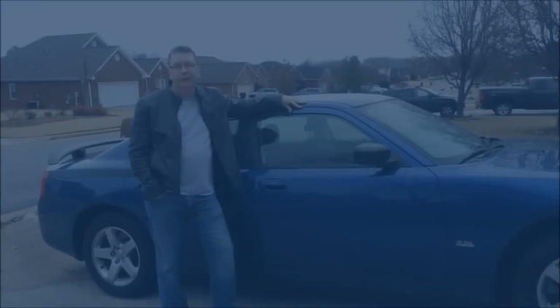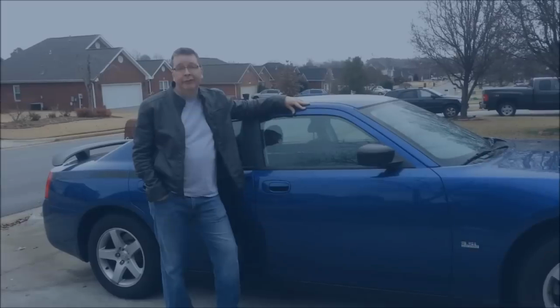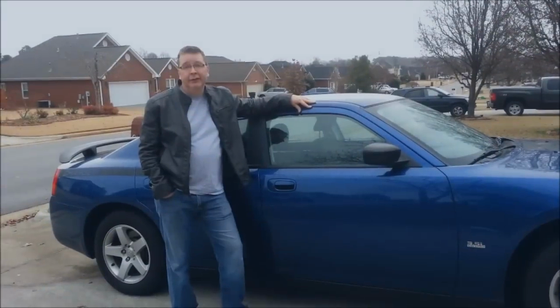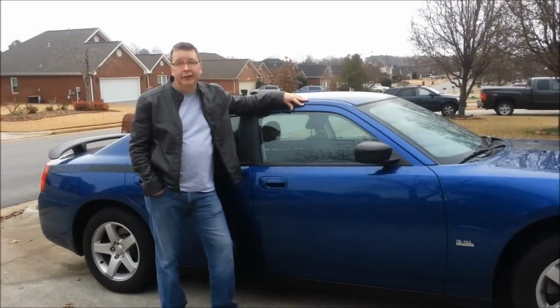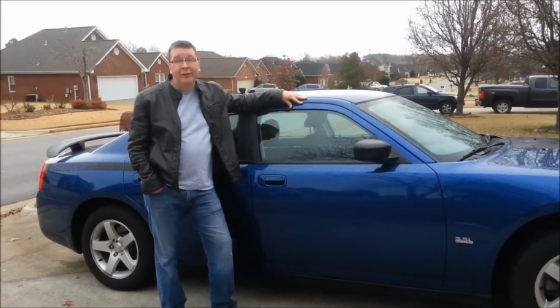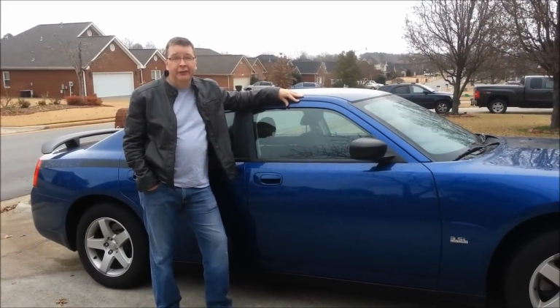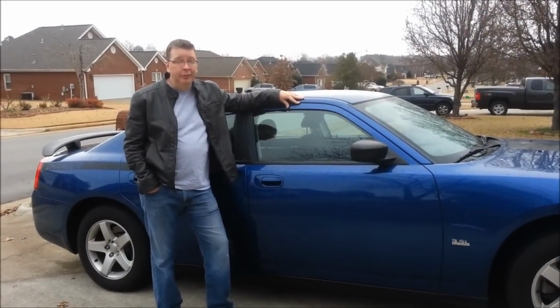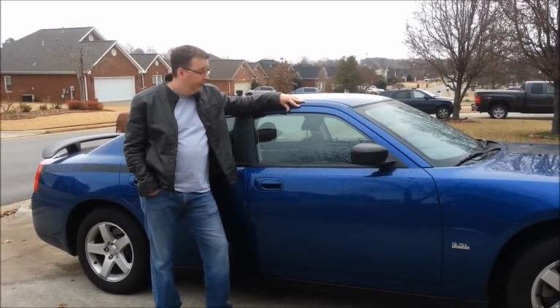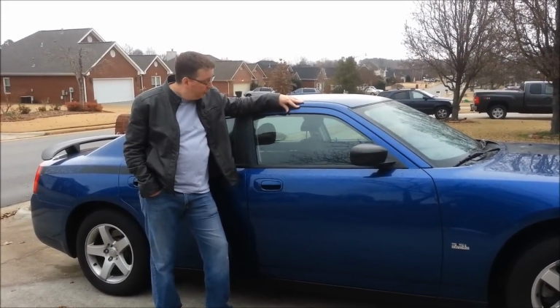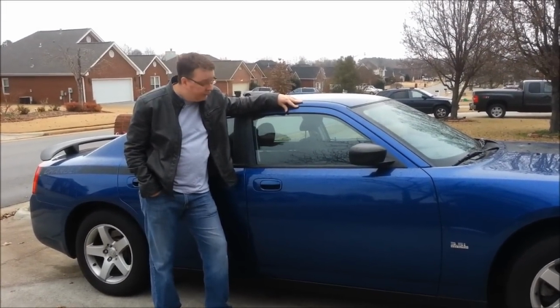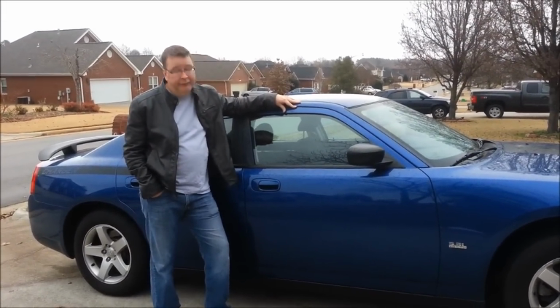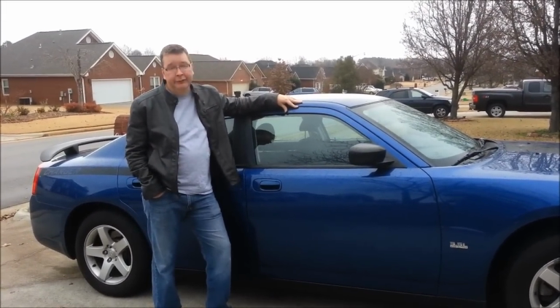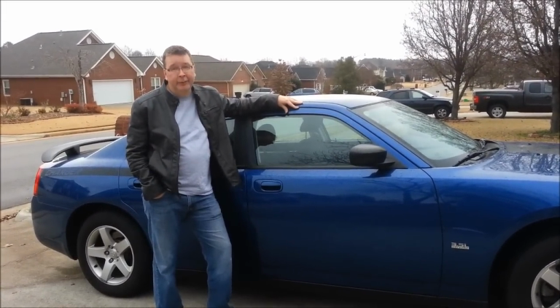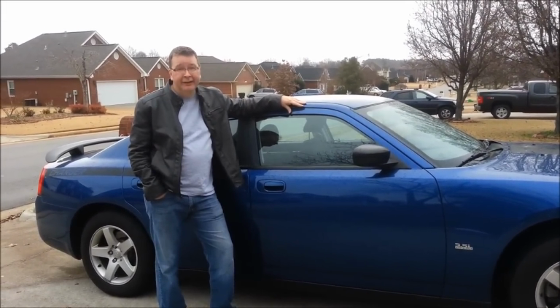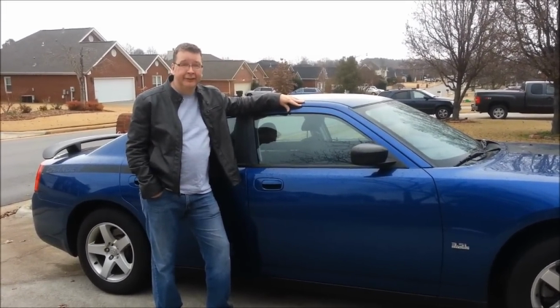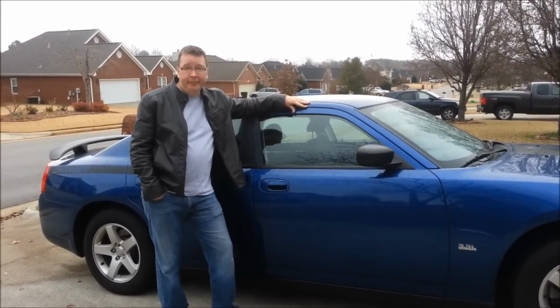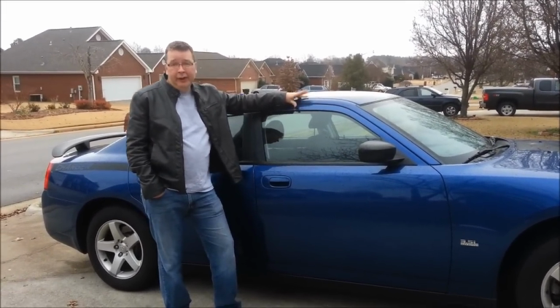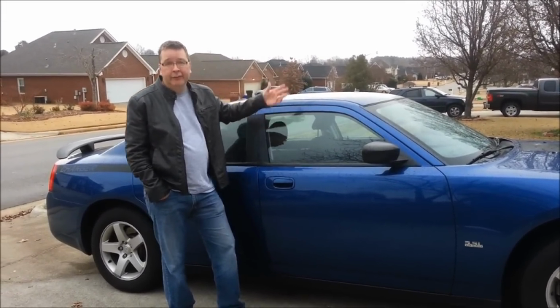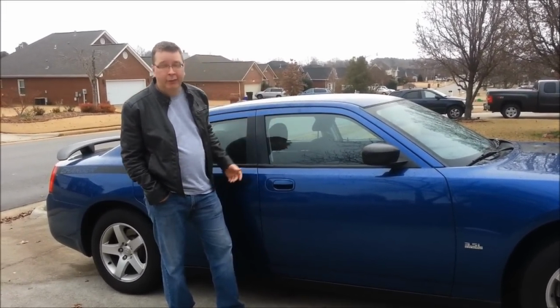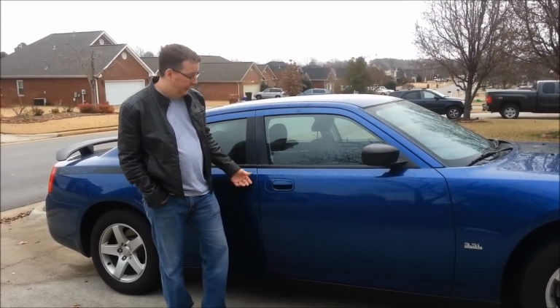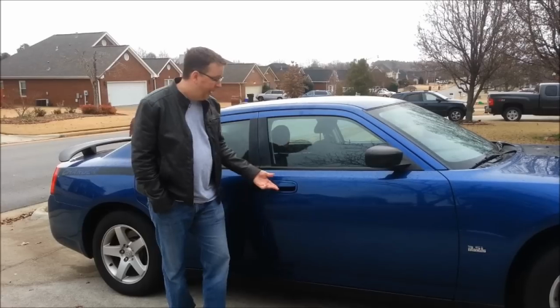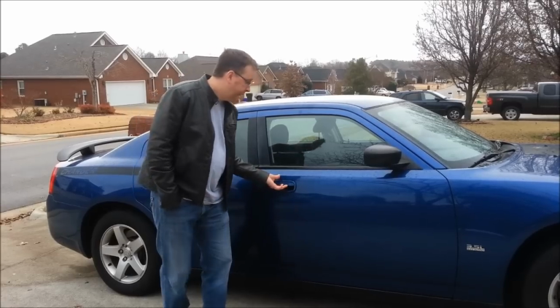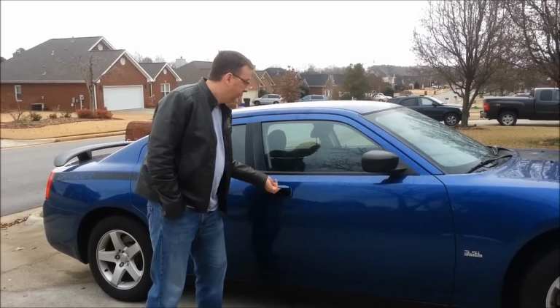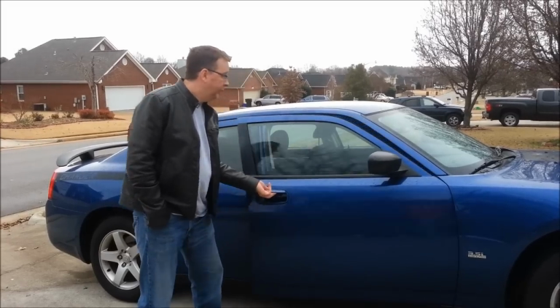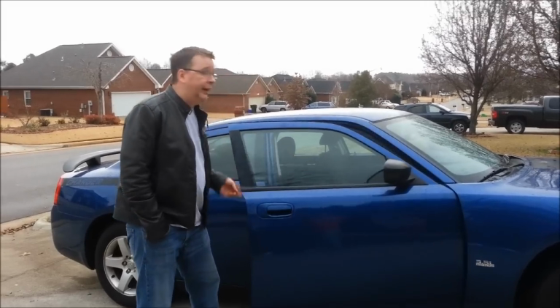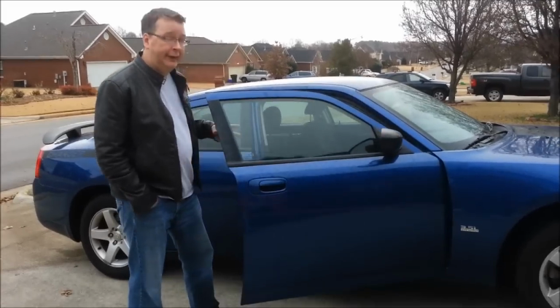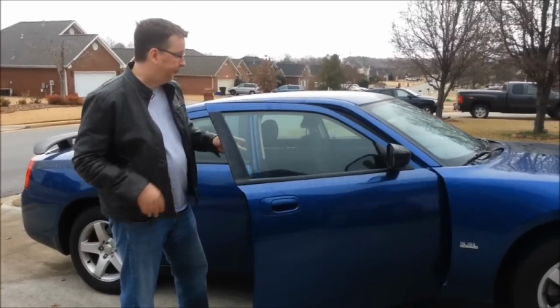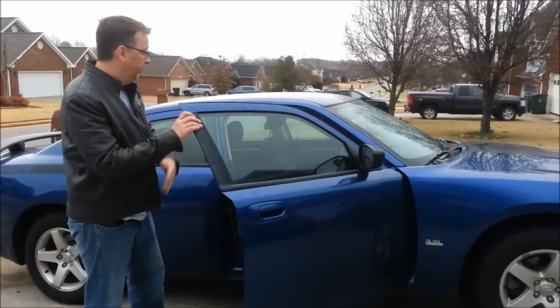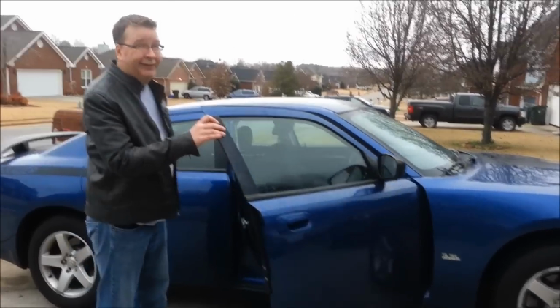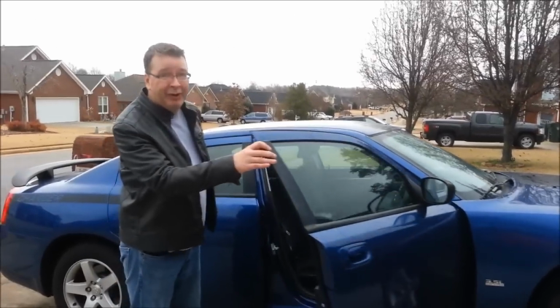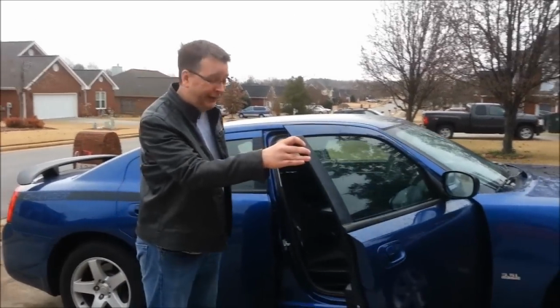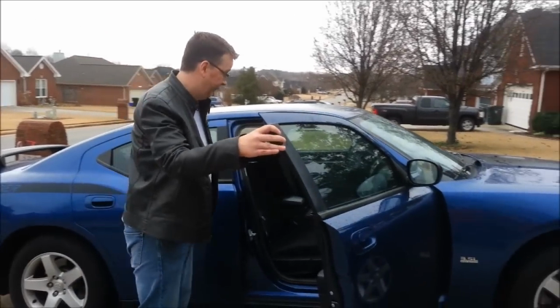So I was traveling the other day and I ran into a little problem. Normally I take my GPS with me, but I didn't this time. Luckily I have an iPhone 4 that has the new maps, so I decided to use that instead. Here's the problem I ran into though.